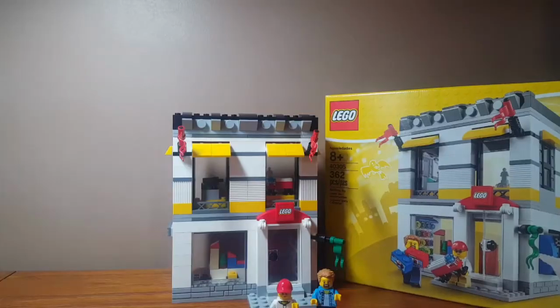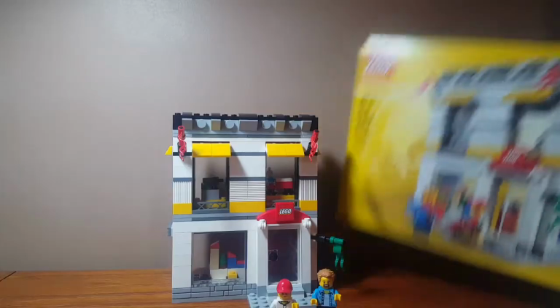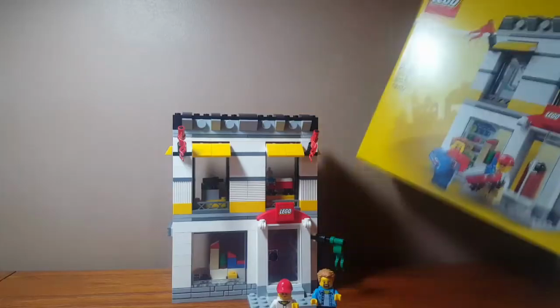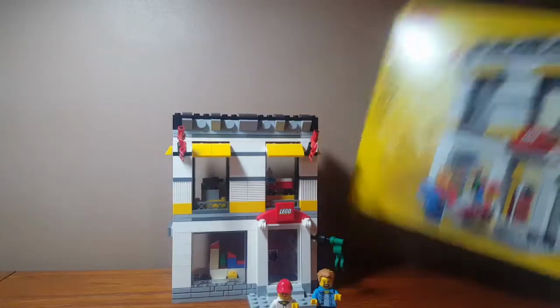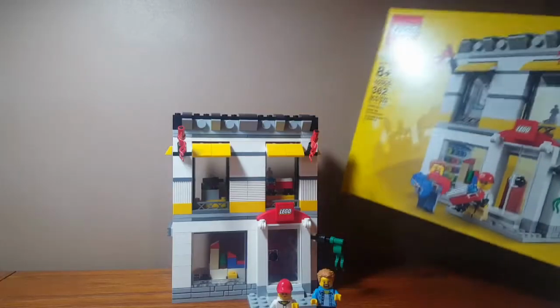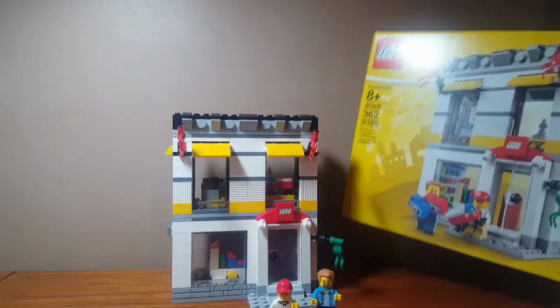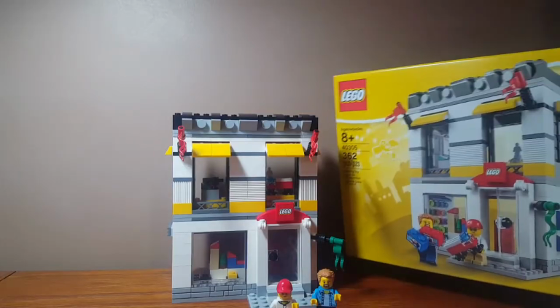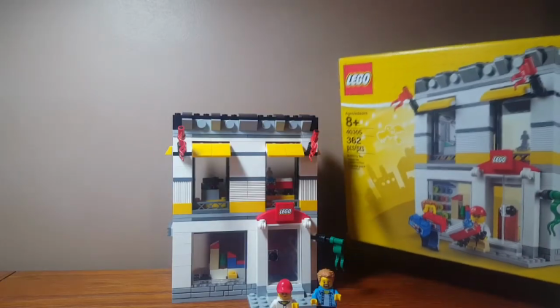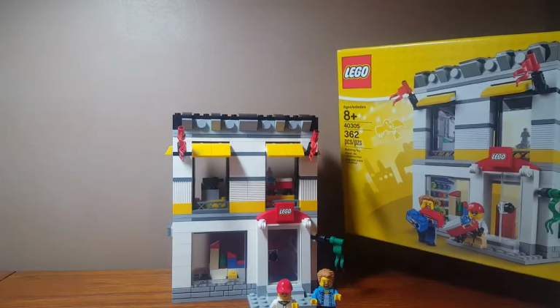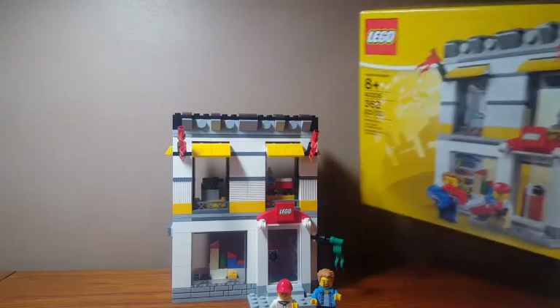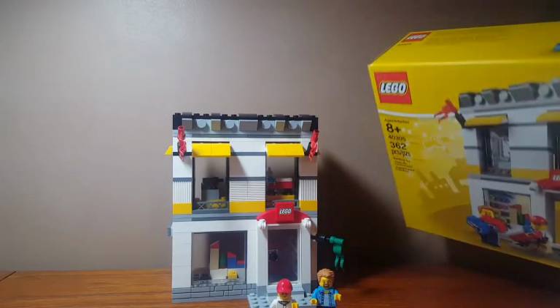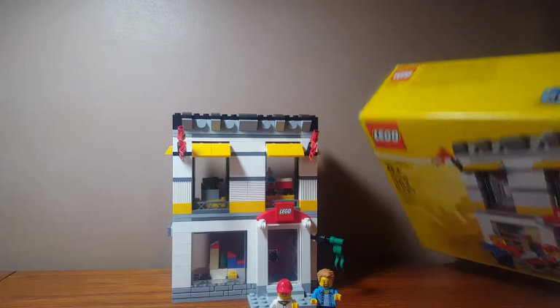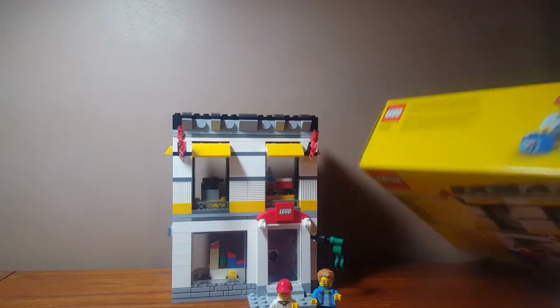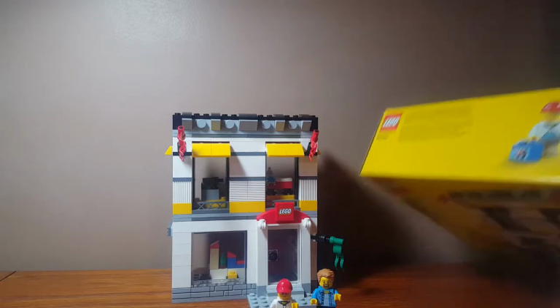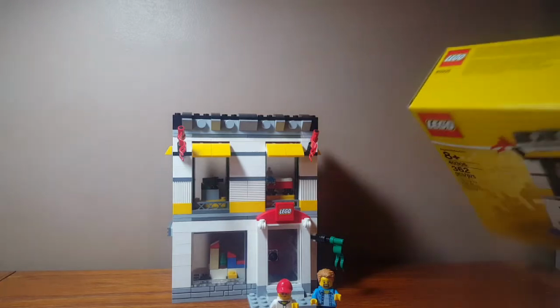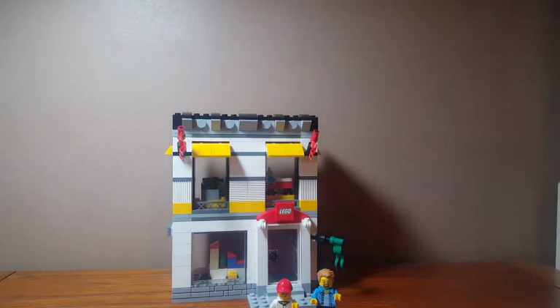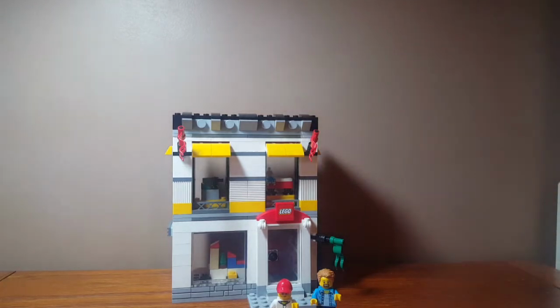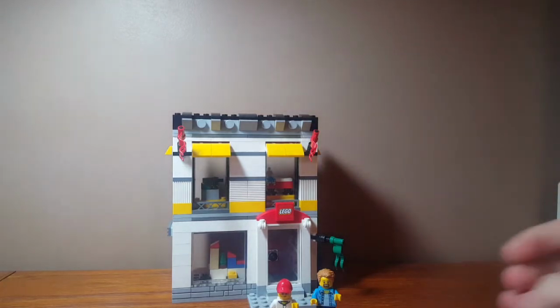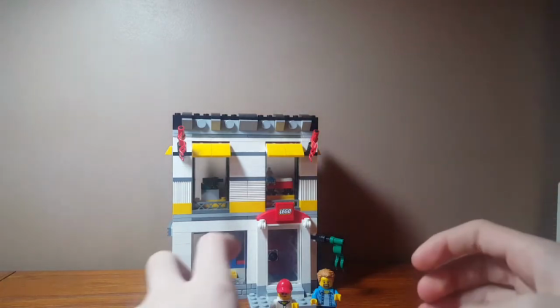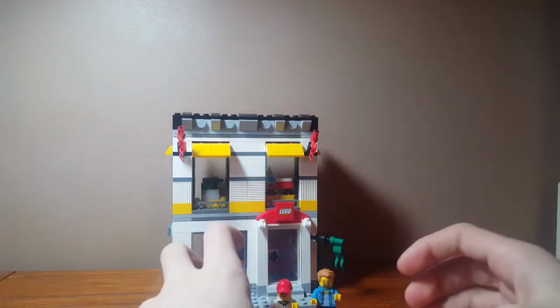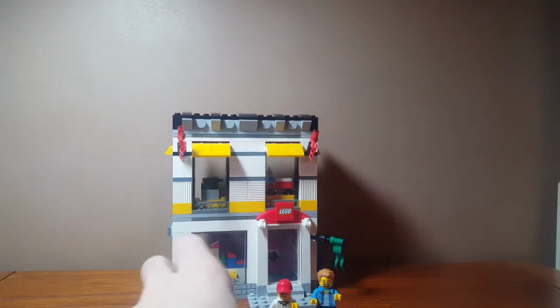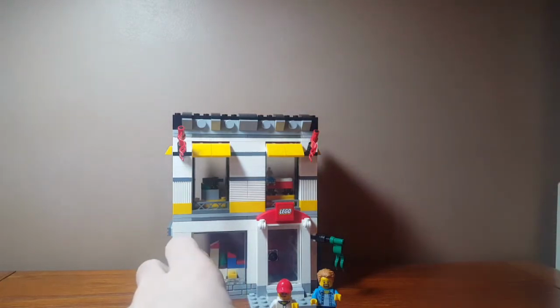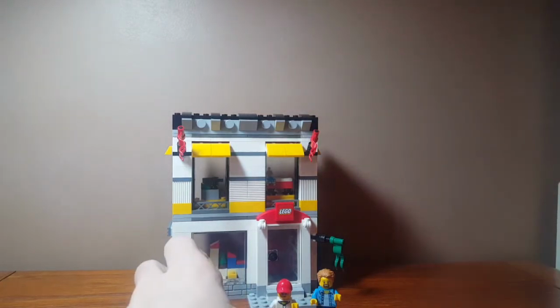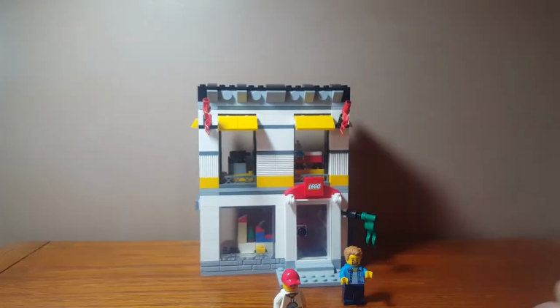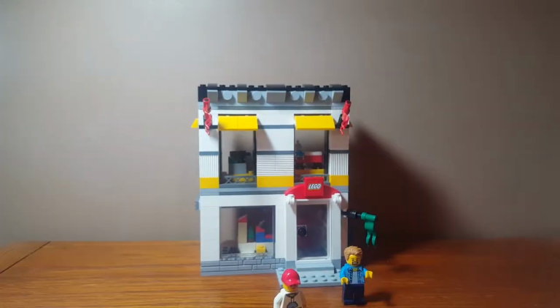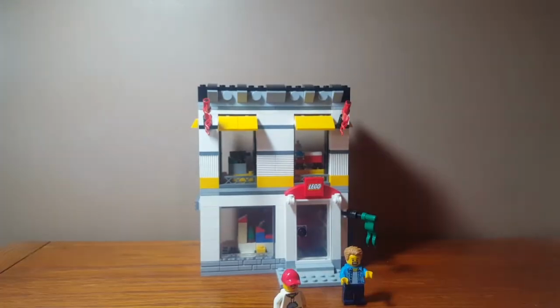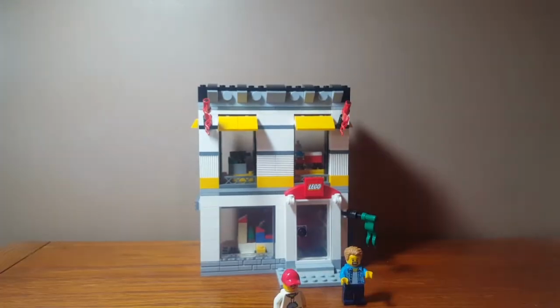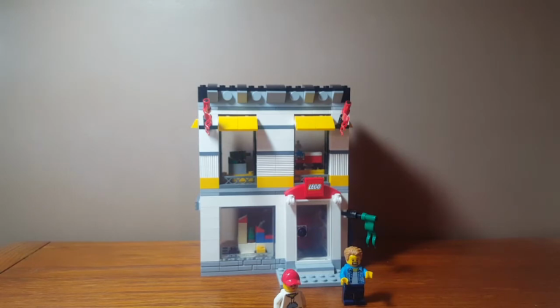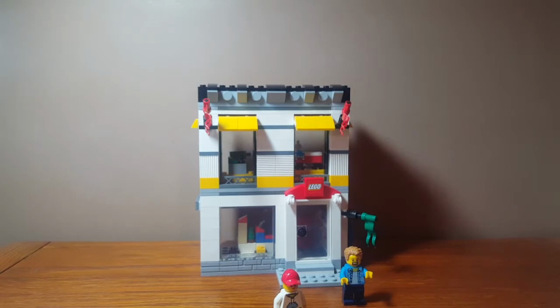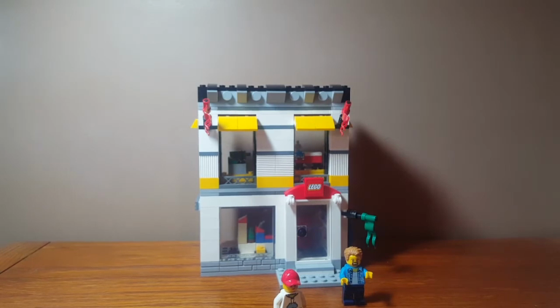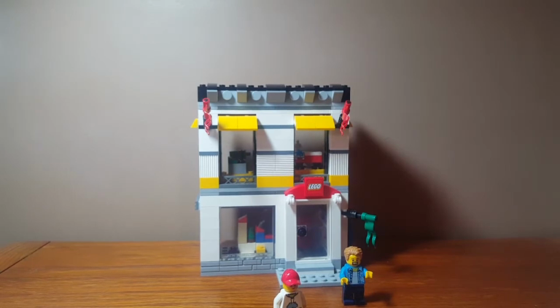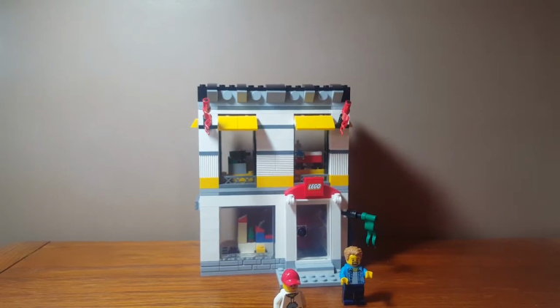In the box I have the extra pieces and the instruction booklet, but I don't really need to show you guys those. Now on to the set itself — we're going to start with taking a look at the minifigures.